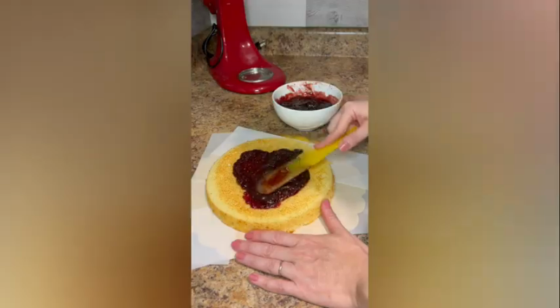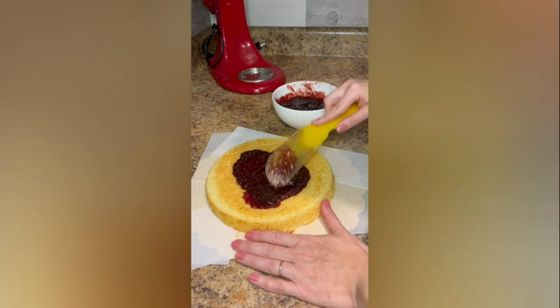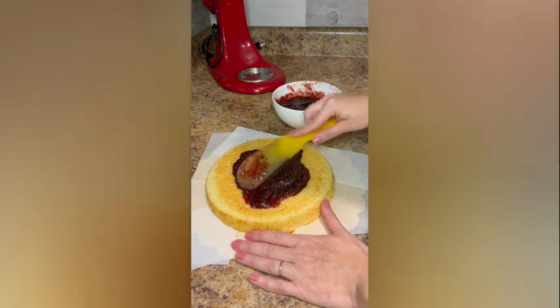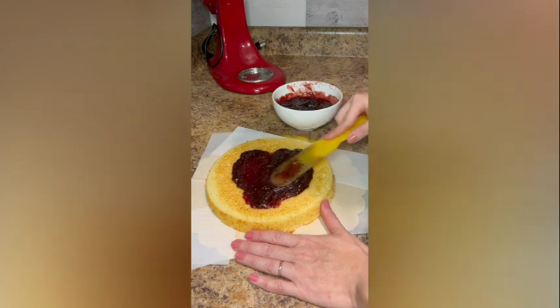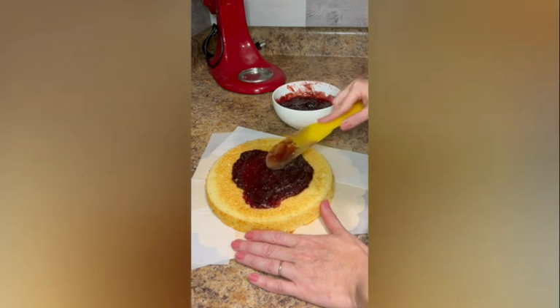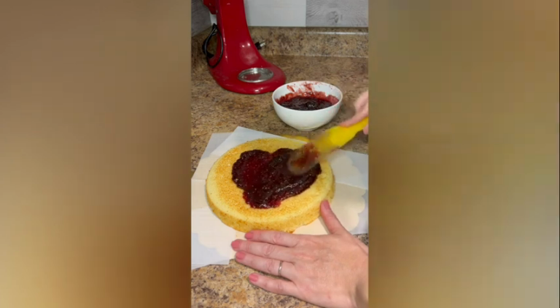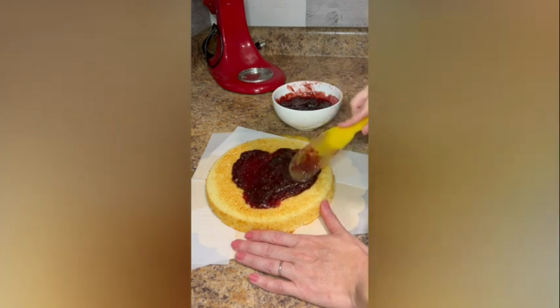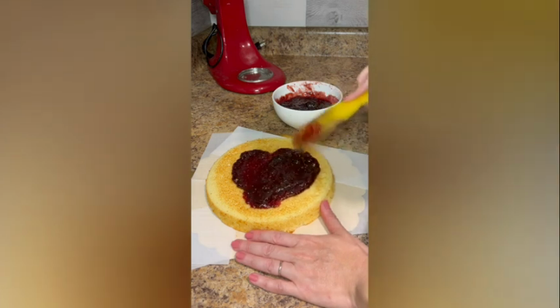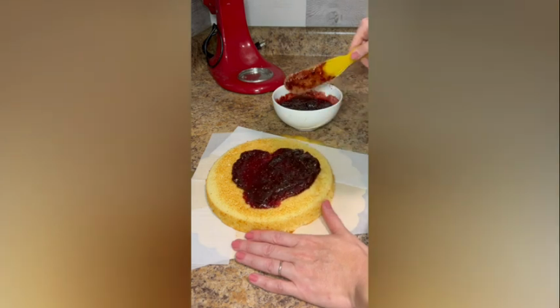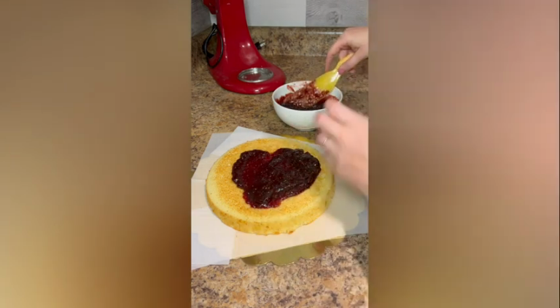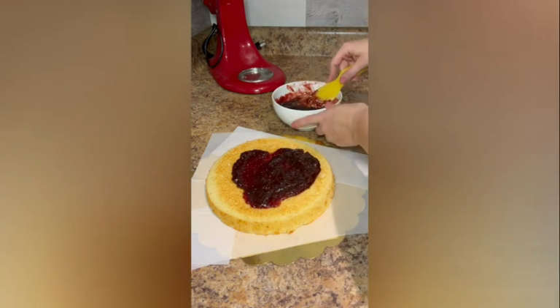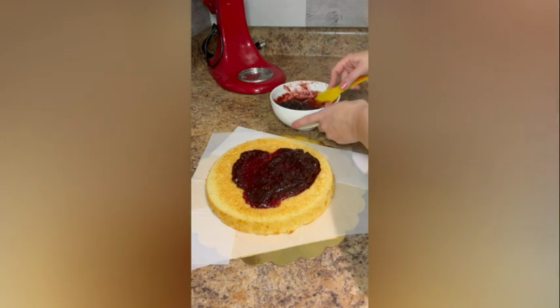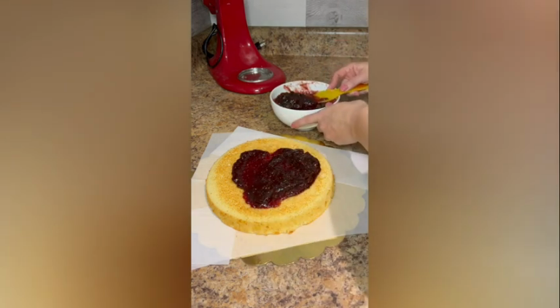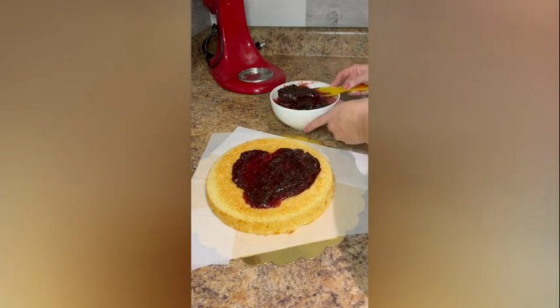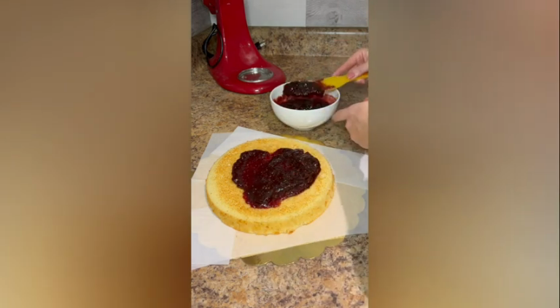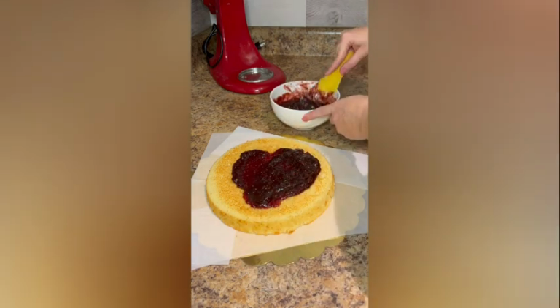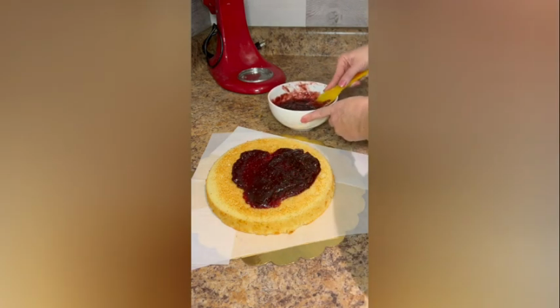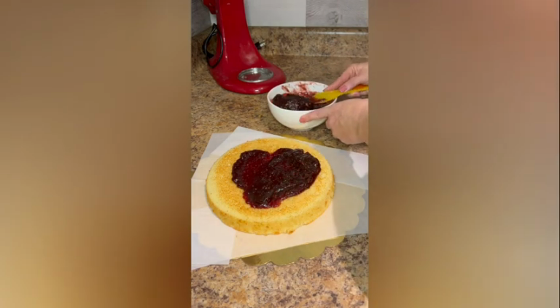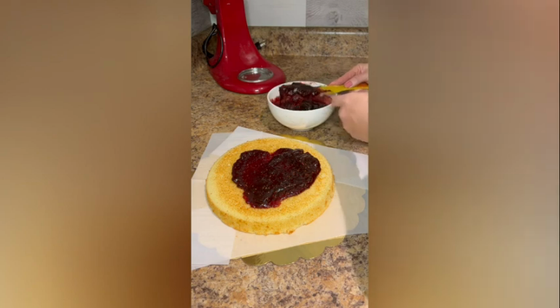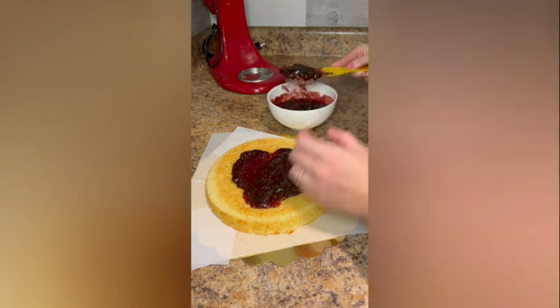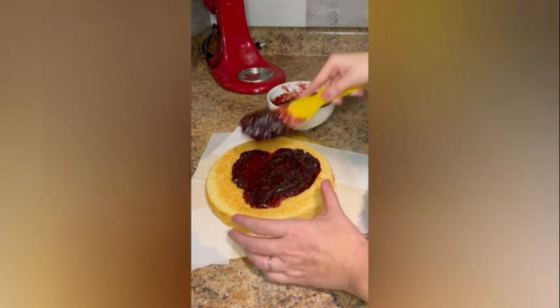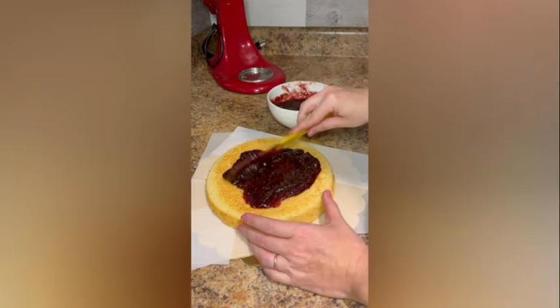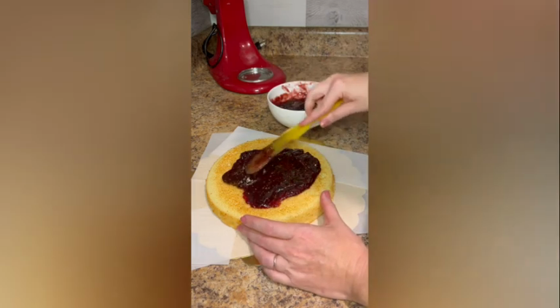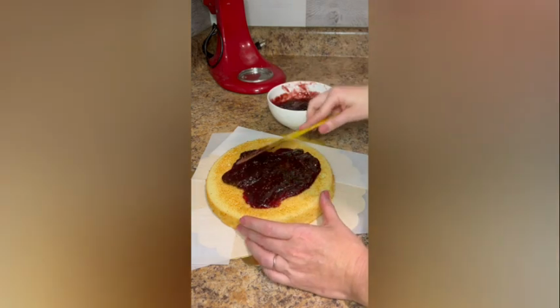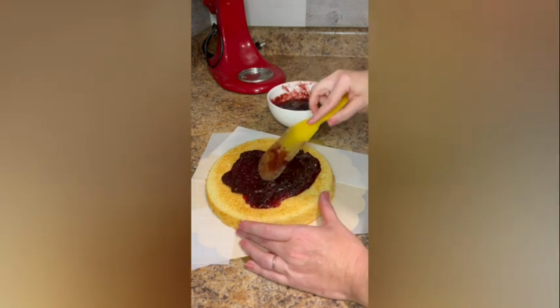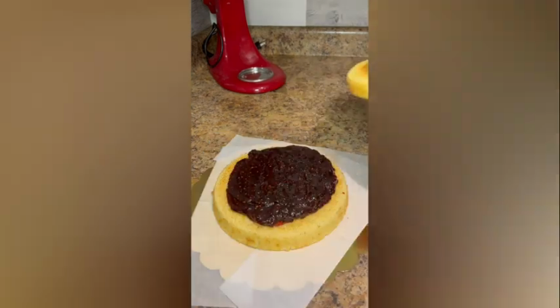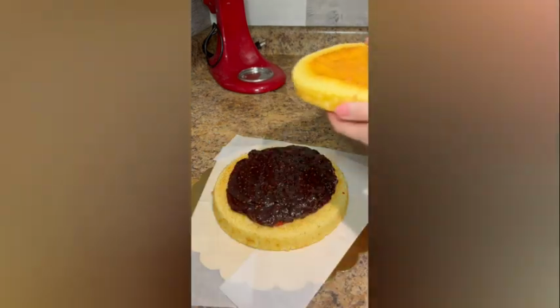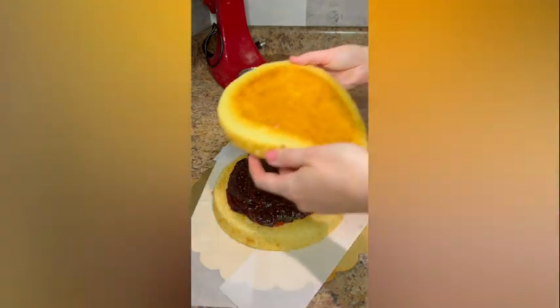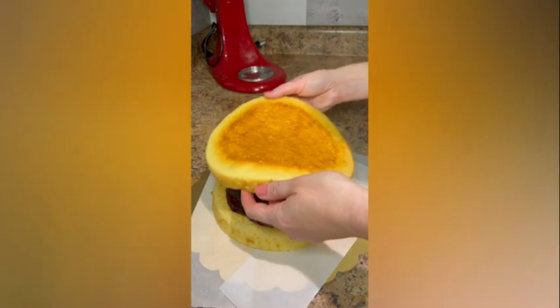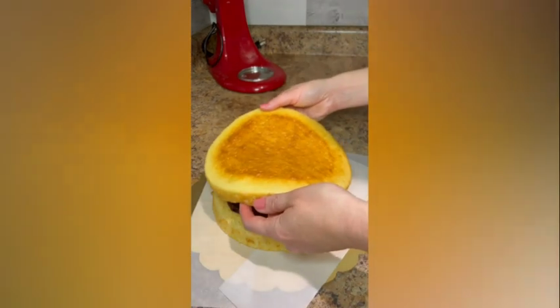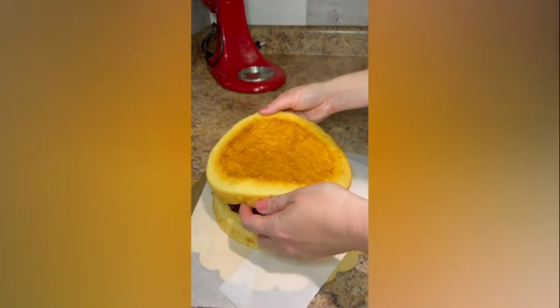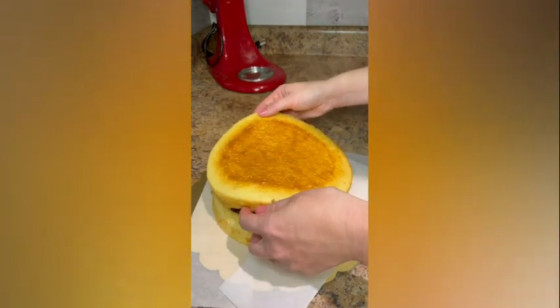When cool, spread one-third cup of raspberry preserves over the top of one of the cake layers to within half an inch of the edge. Place the second layer over the first.